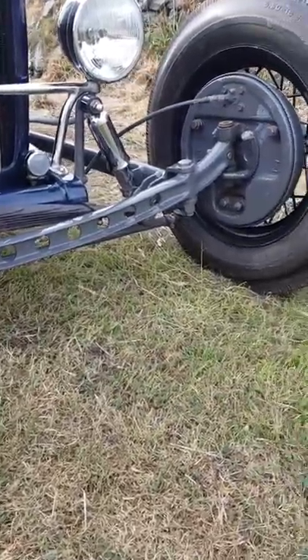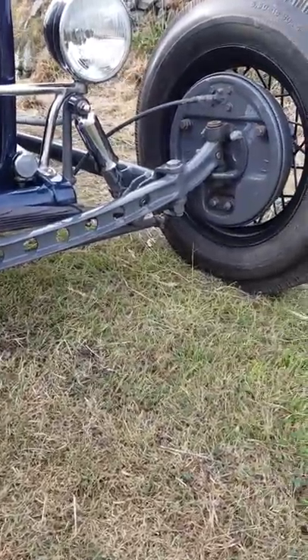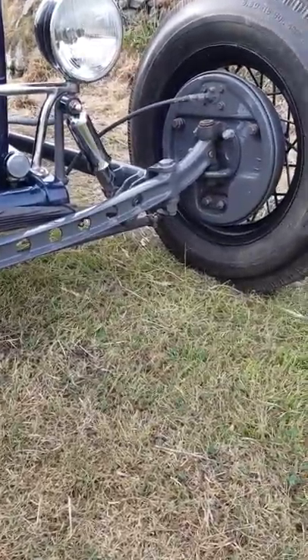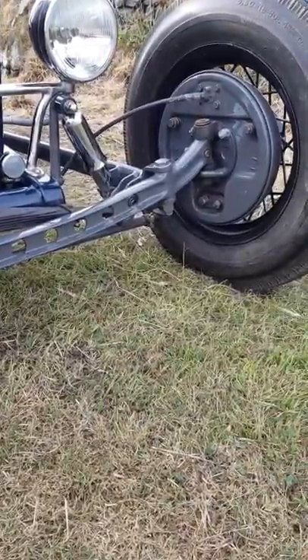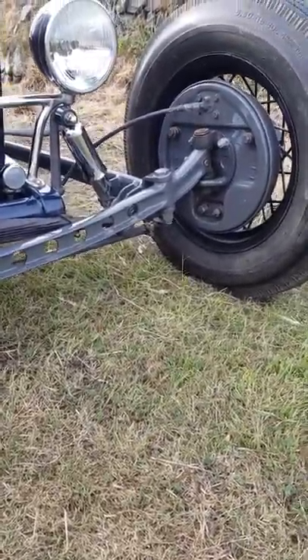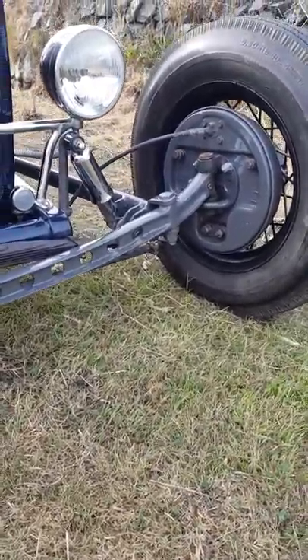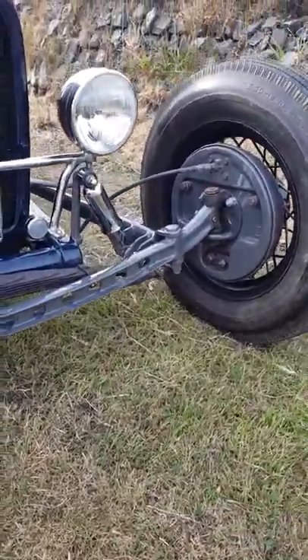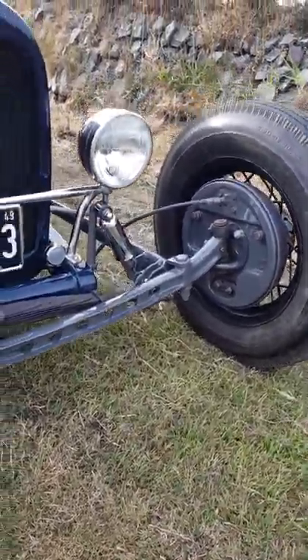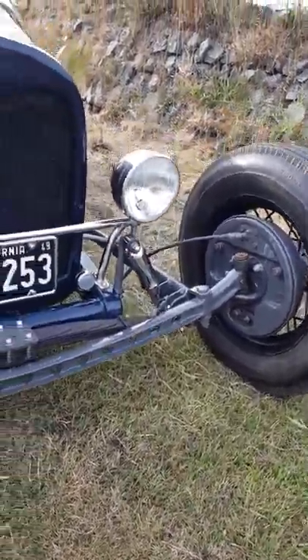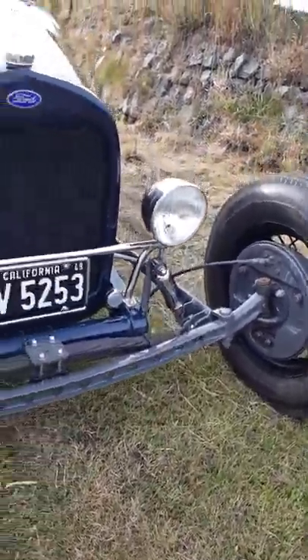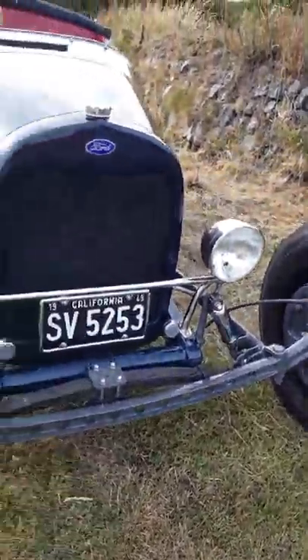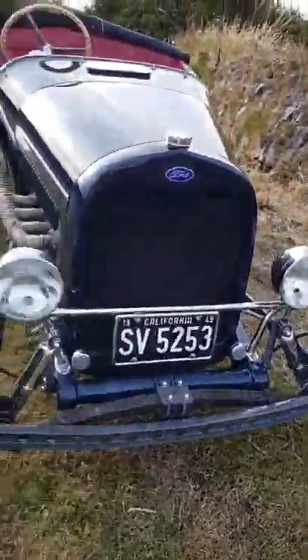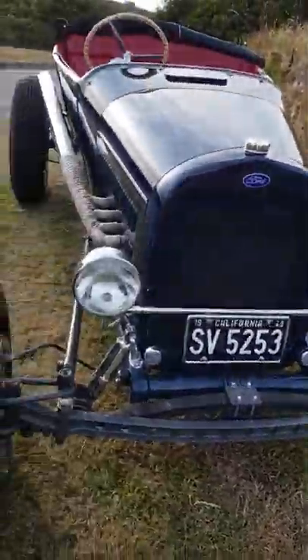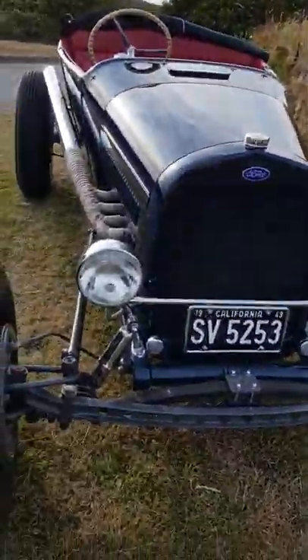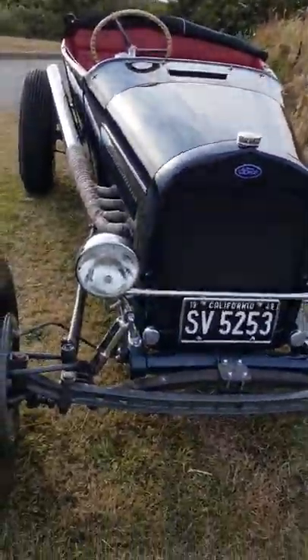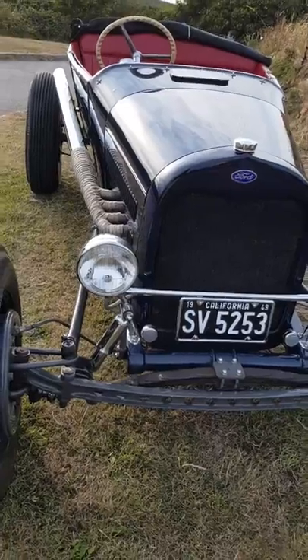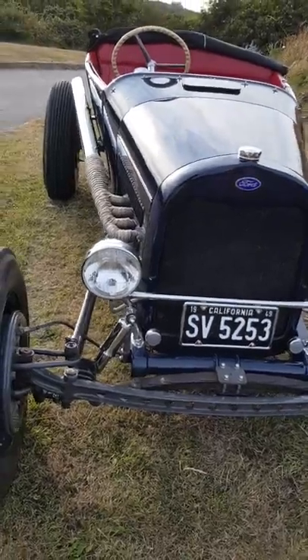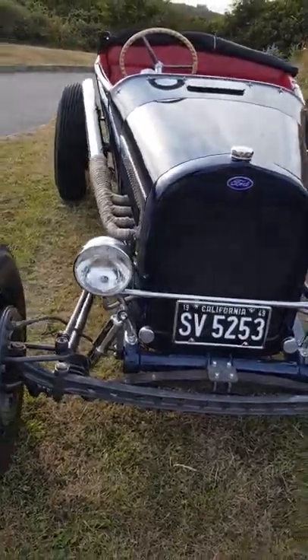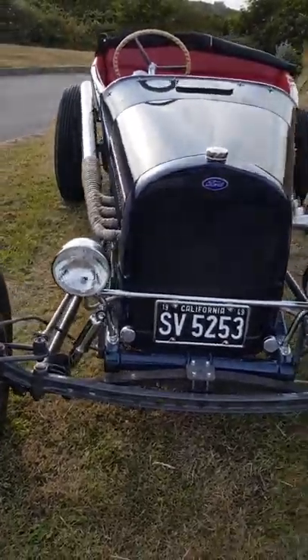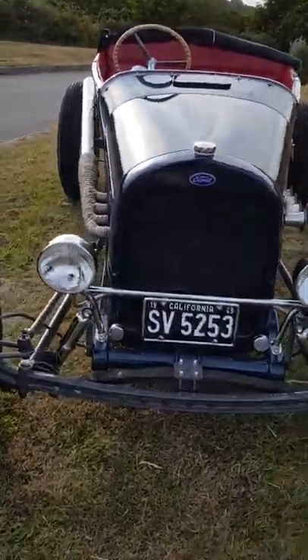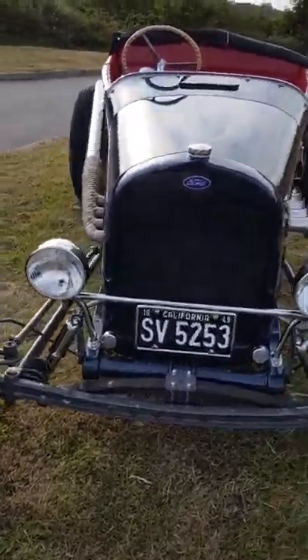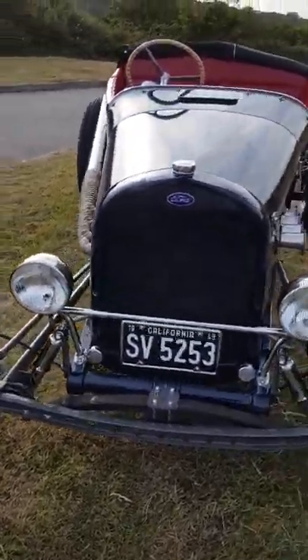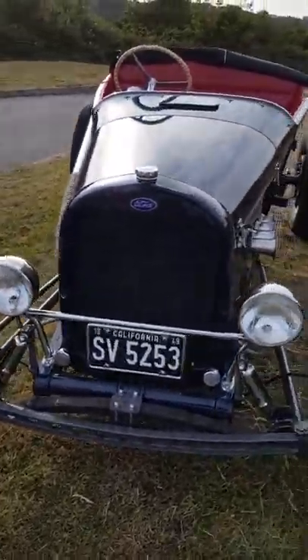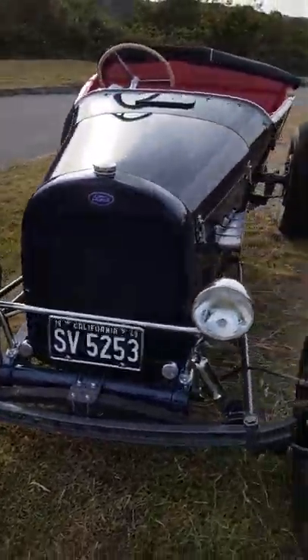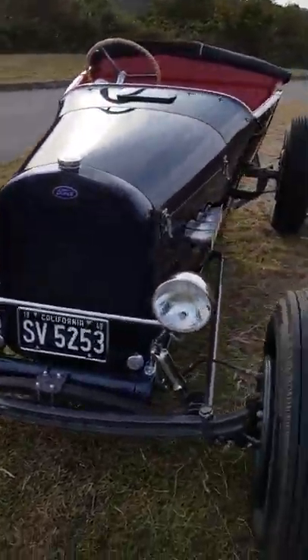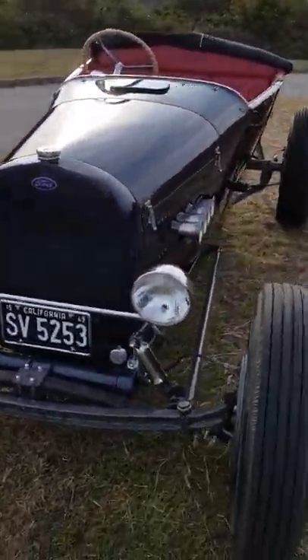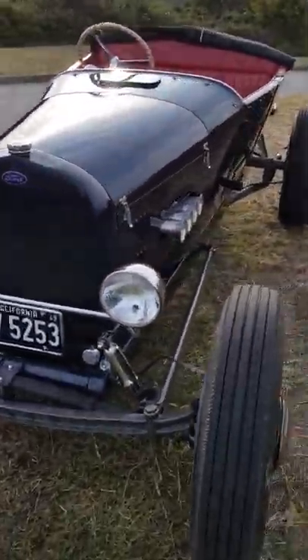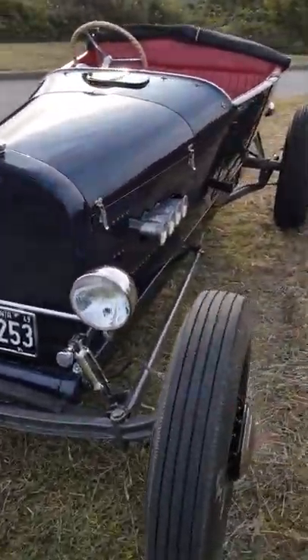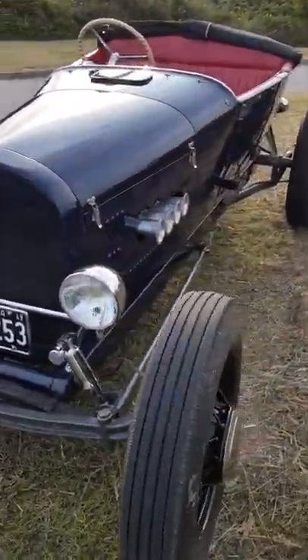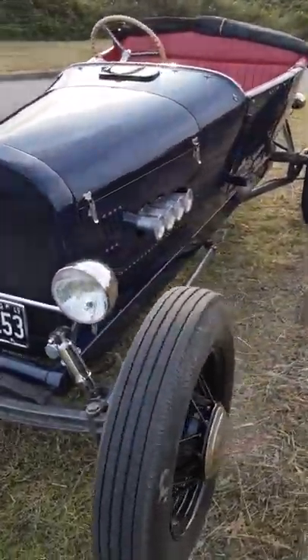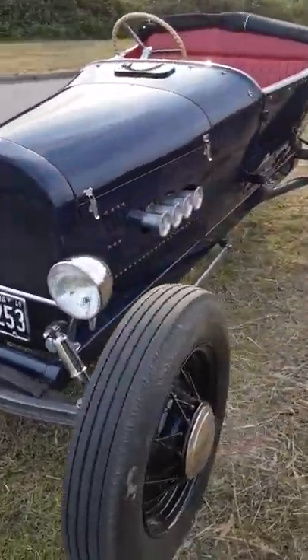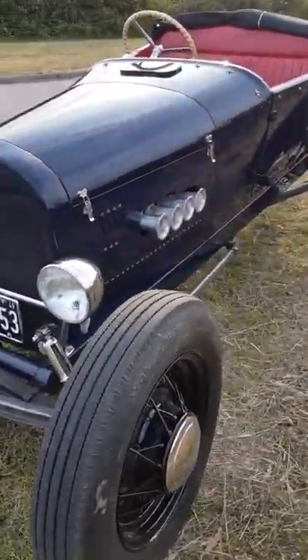'35 wires will come with the car — not these ones, but the red ones that you'll see in the photos — which have got brand new 650 Firestones on the back and Firestone ribs on the front.